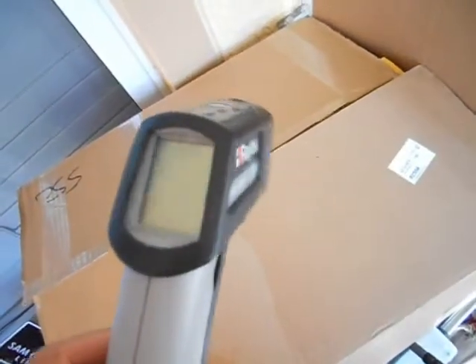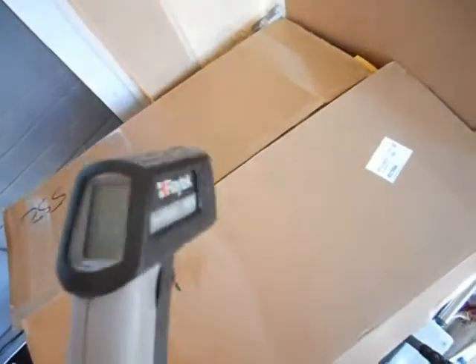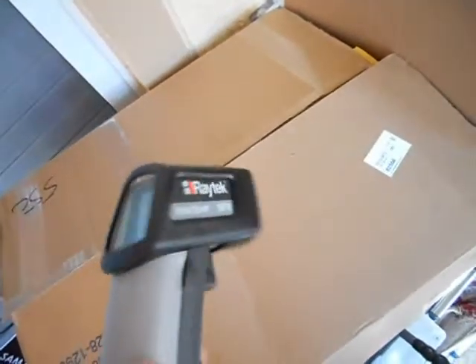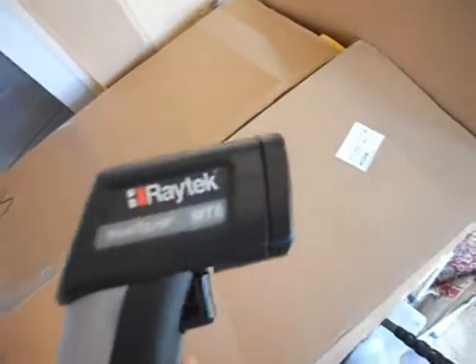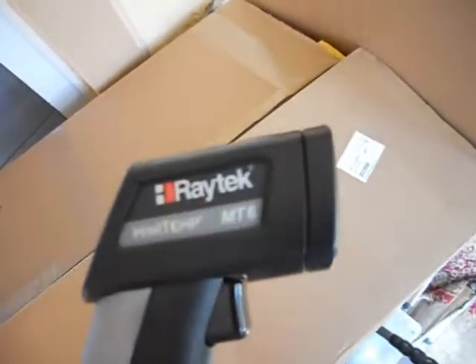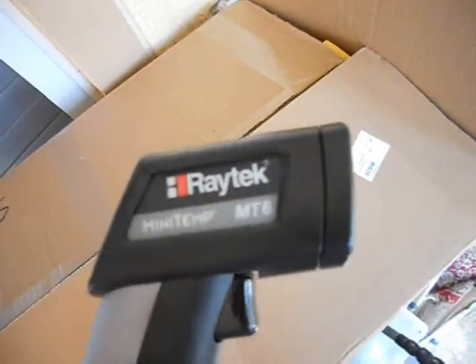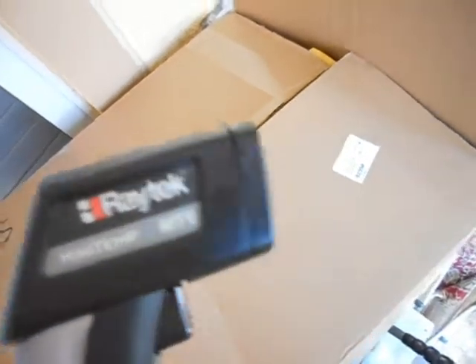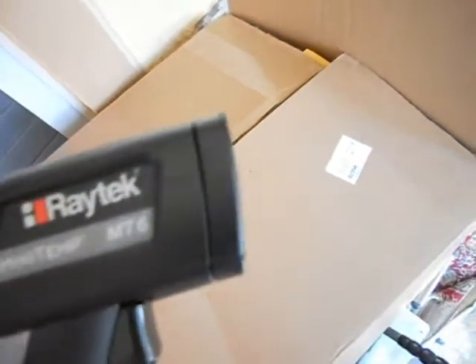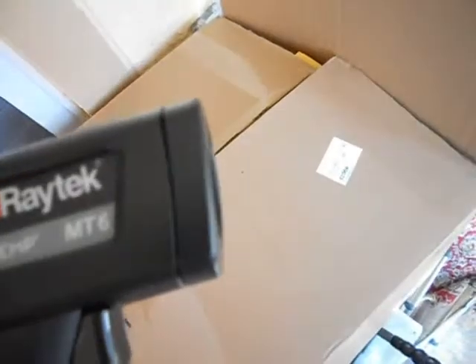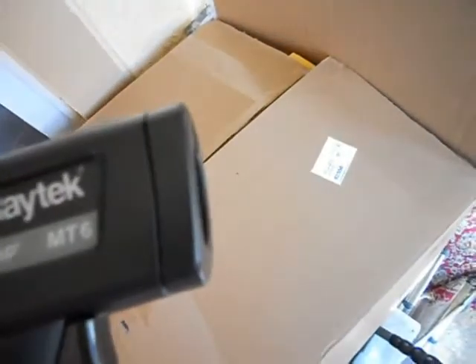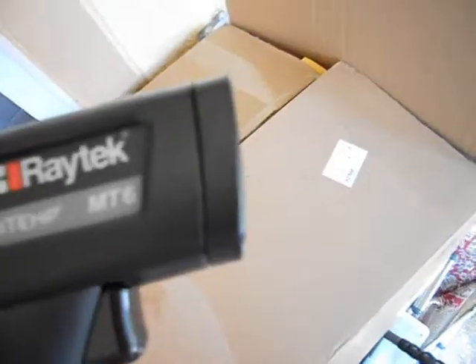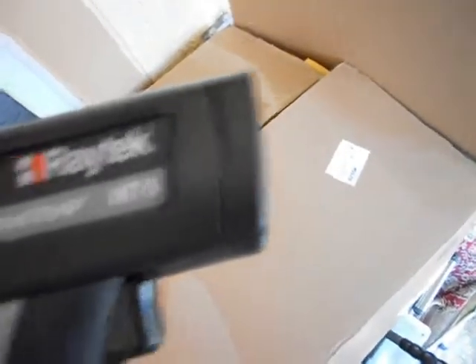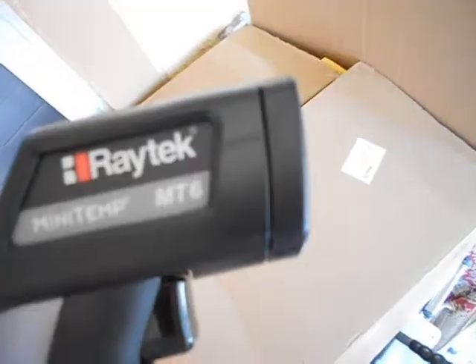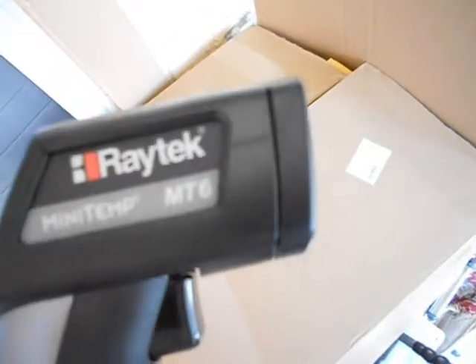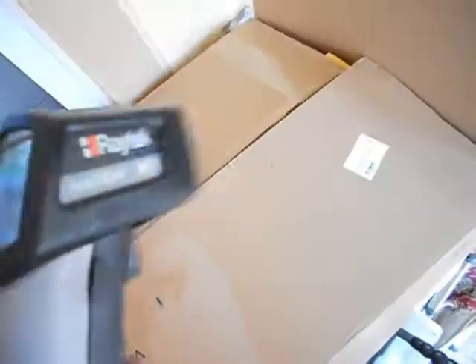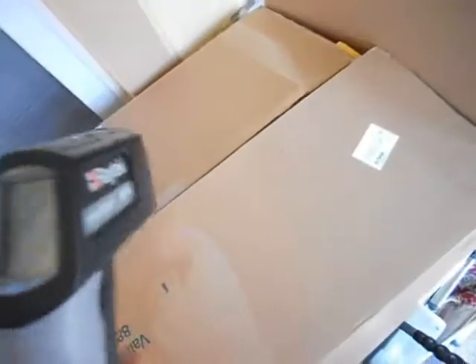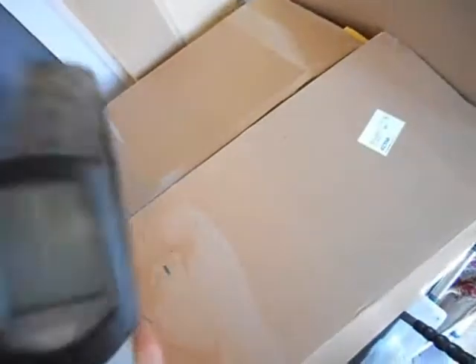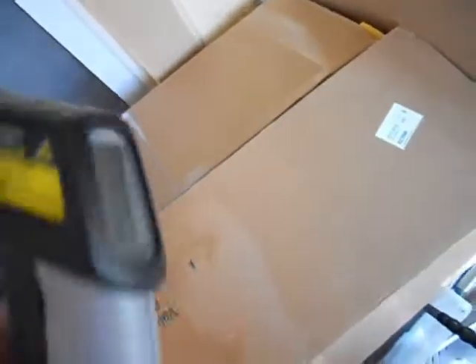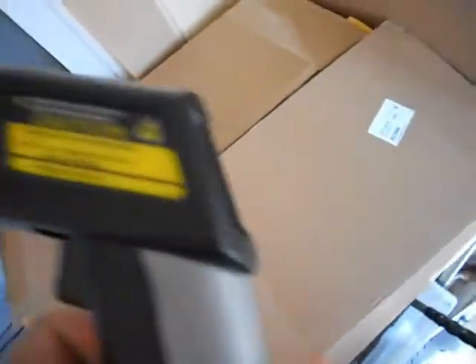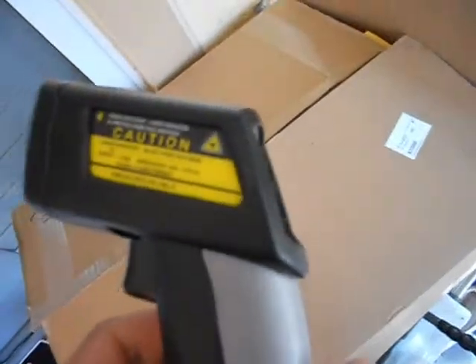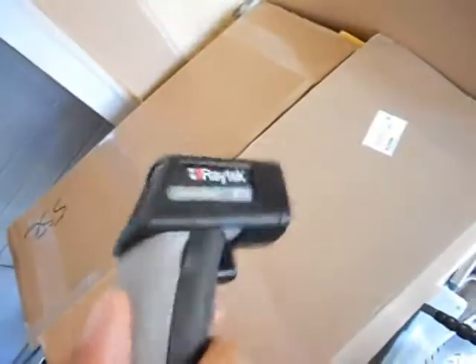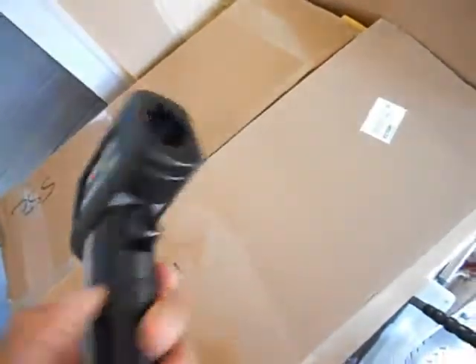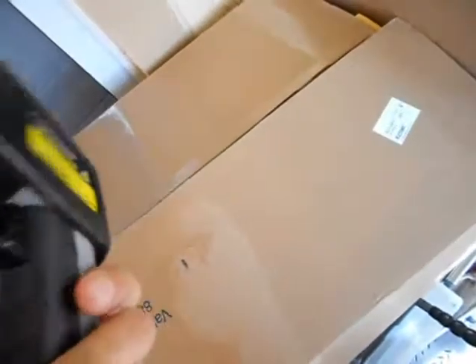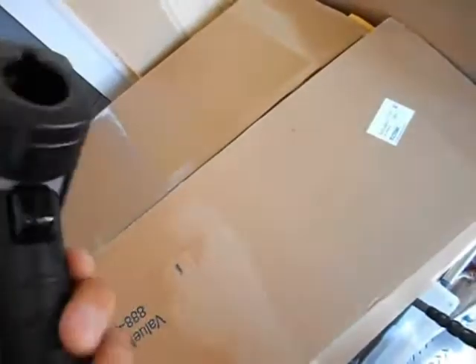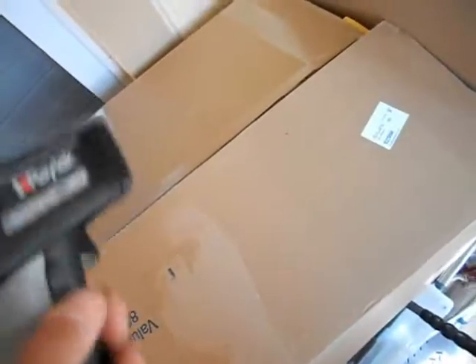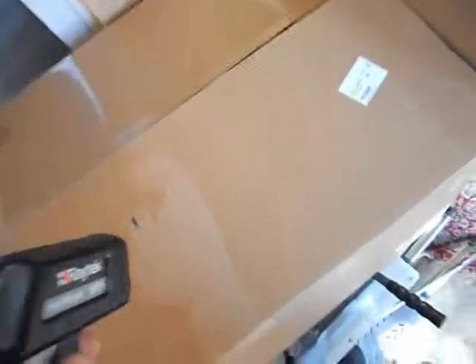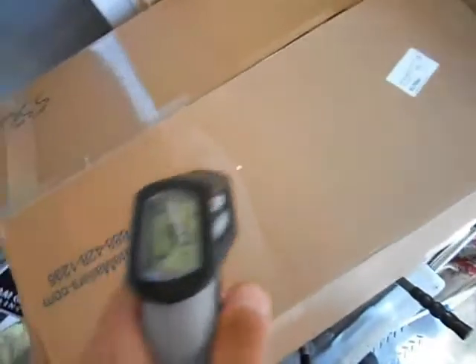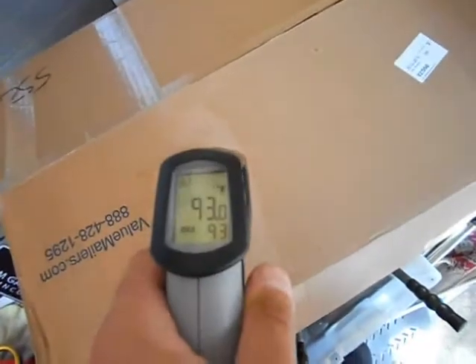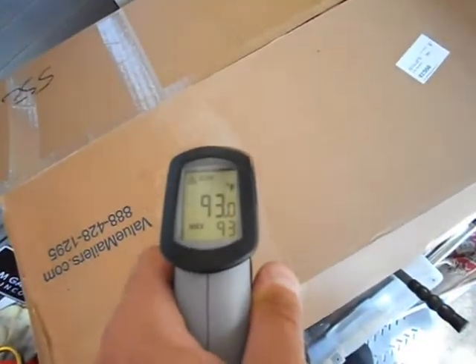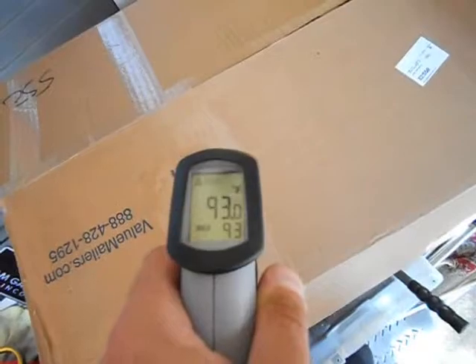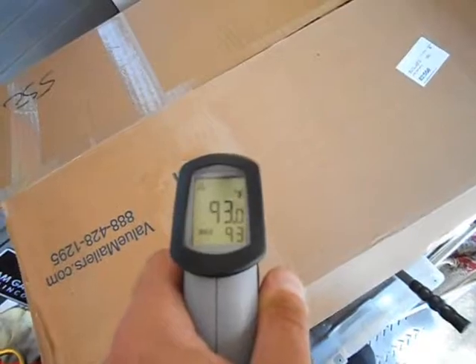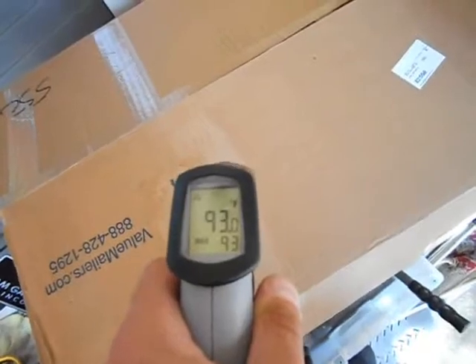Hi everybody, I got a new tool today. I got a Raytec MiniTemp MT6. It's a little laser temperature reader that takes surface temperatures of anything.